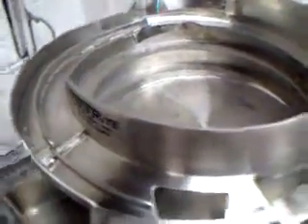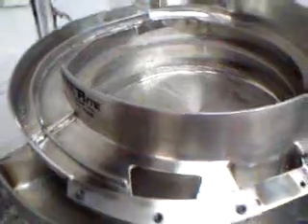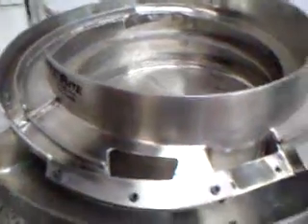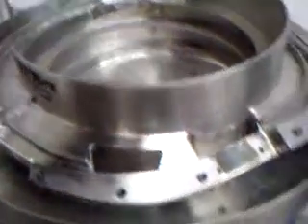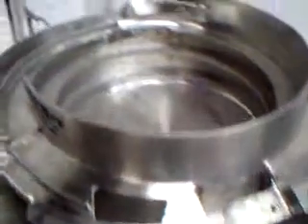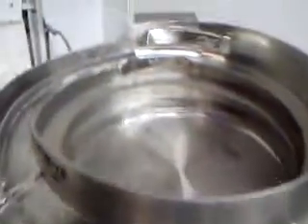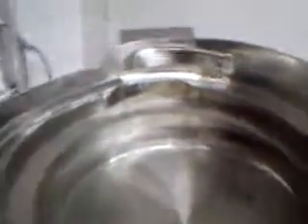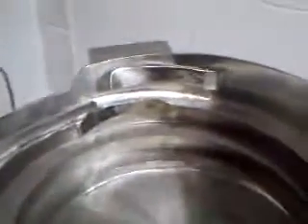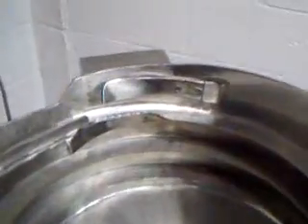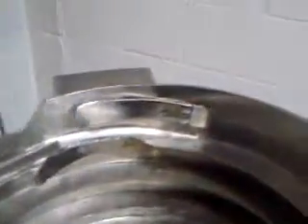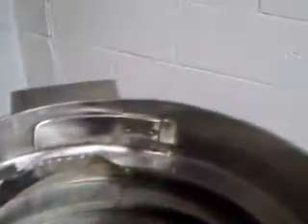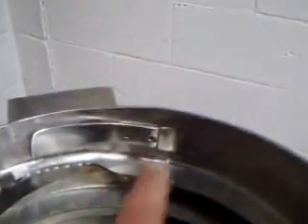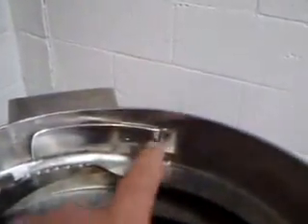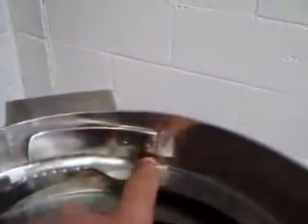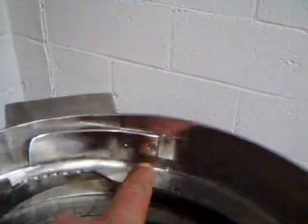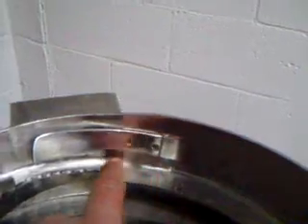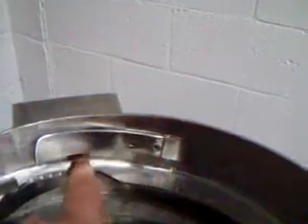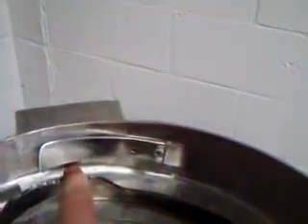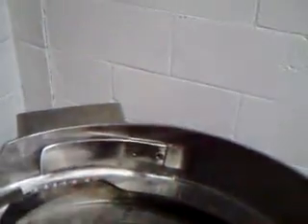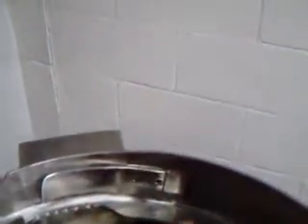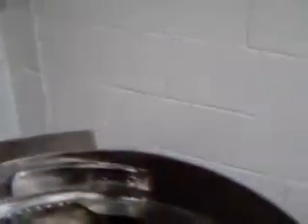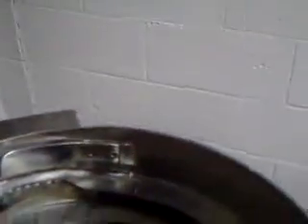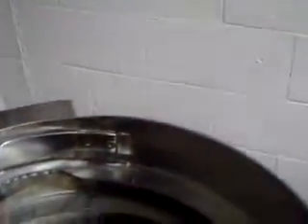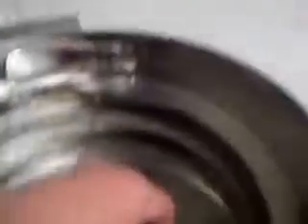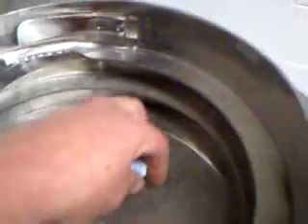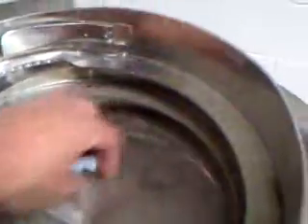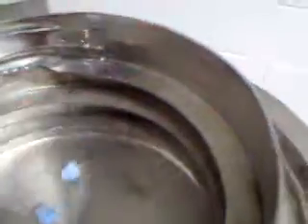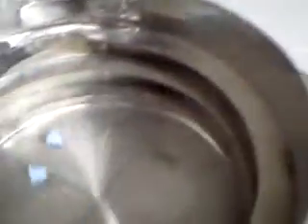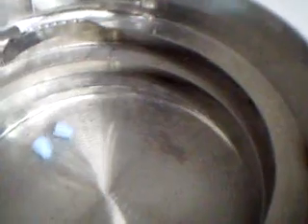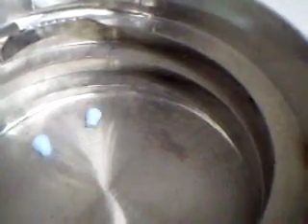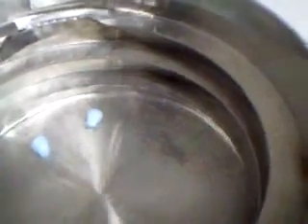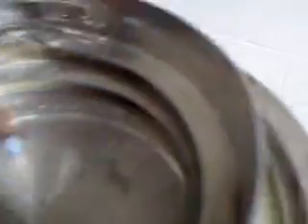Before I get into running the bowl, I just want to give you a bit of an explanation of what things are doing. This section here — what it does is it thins out the parts. The parts travel up and get placed in the feeder bowl like that.